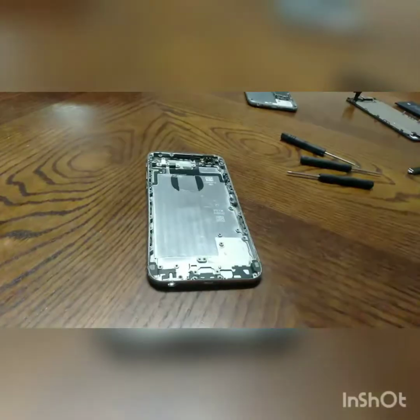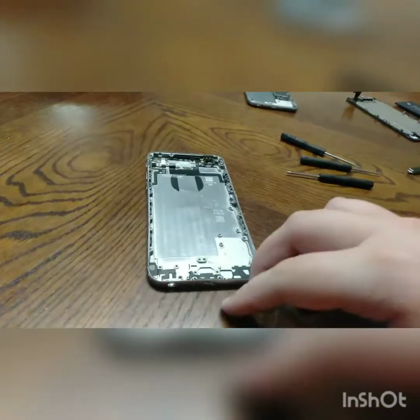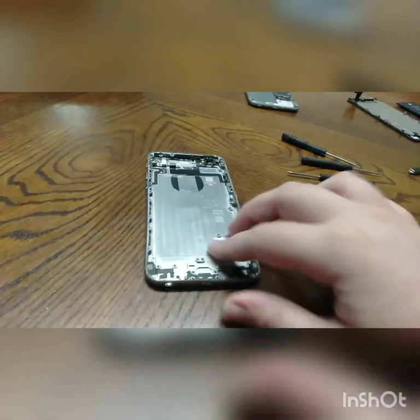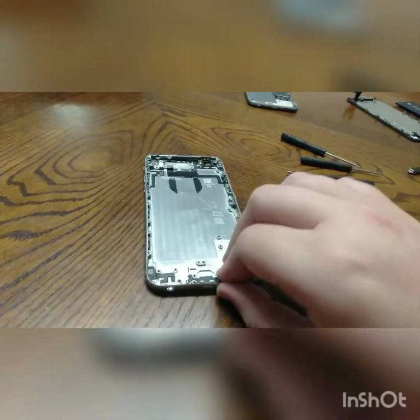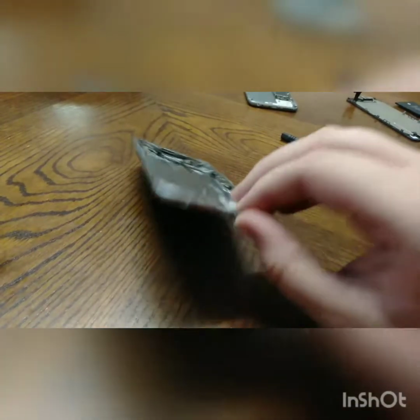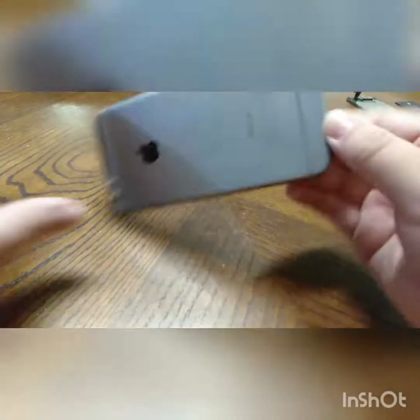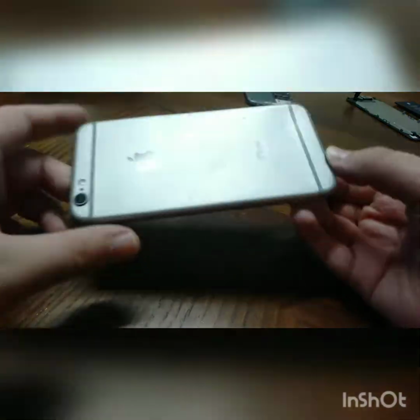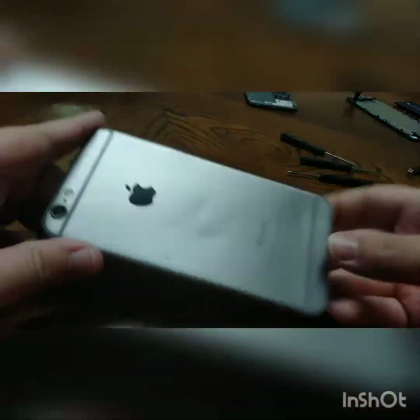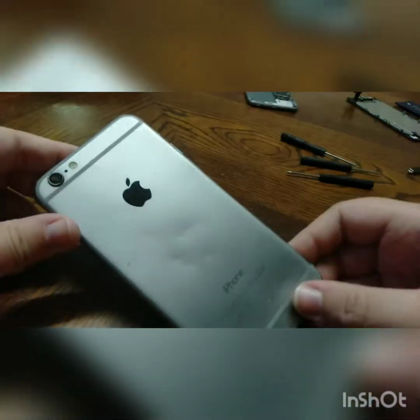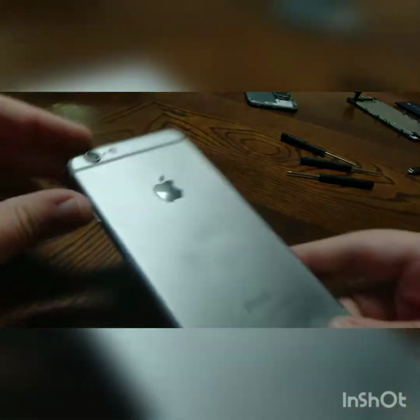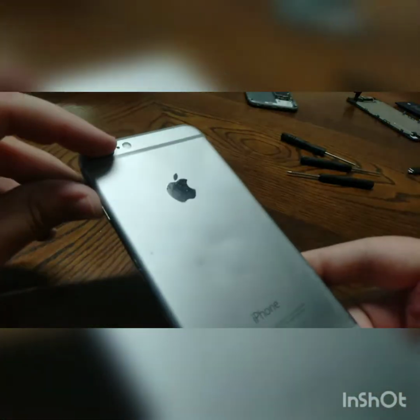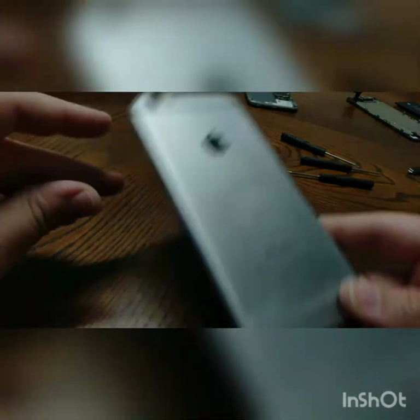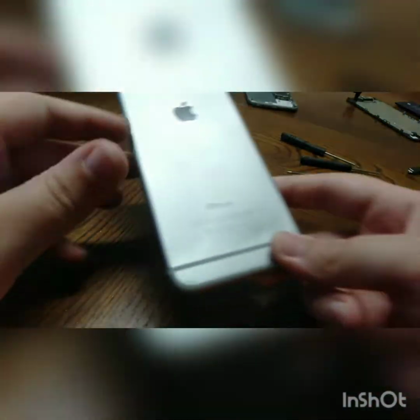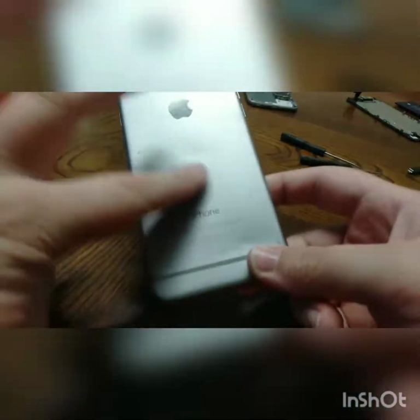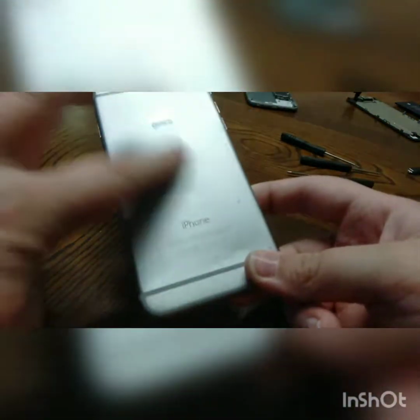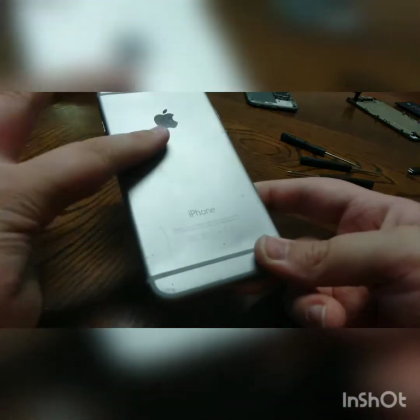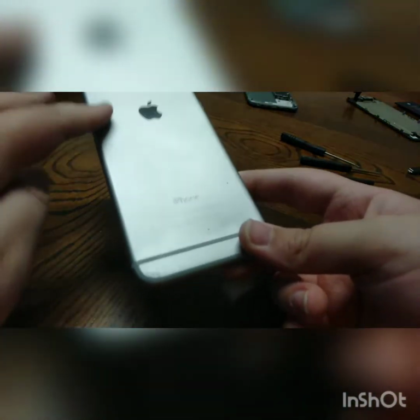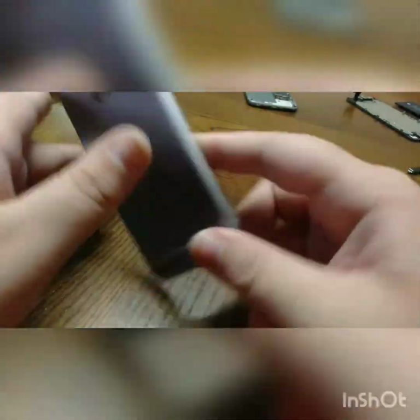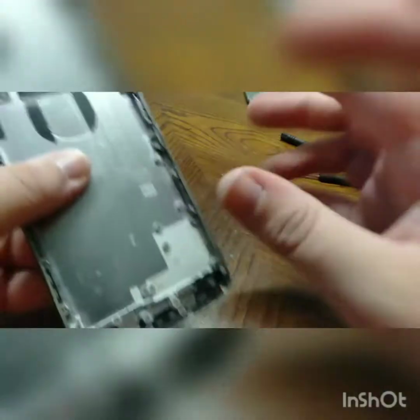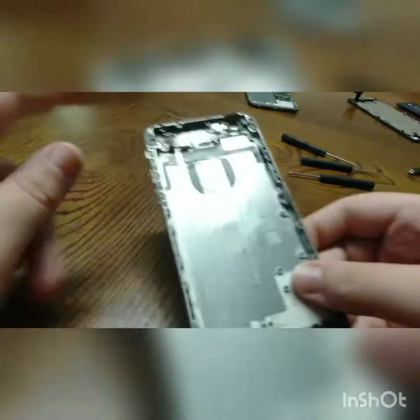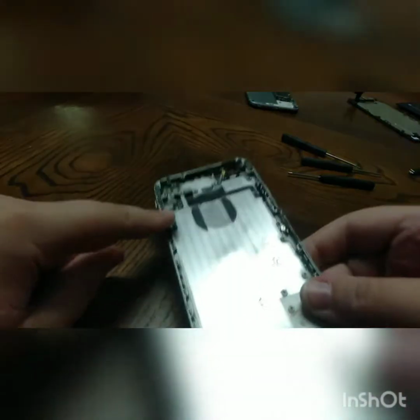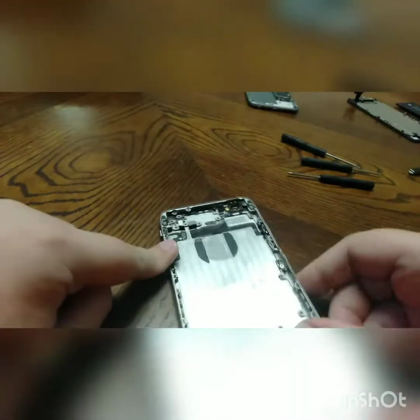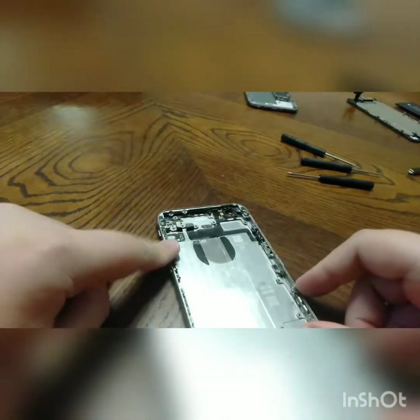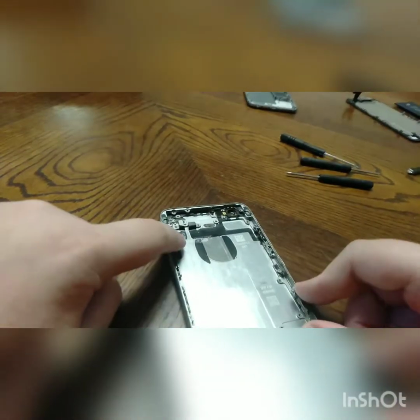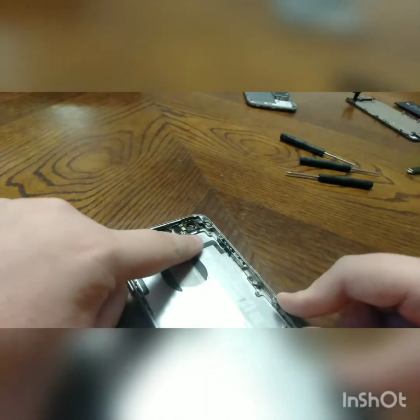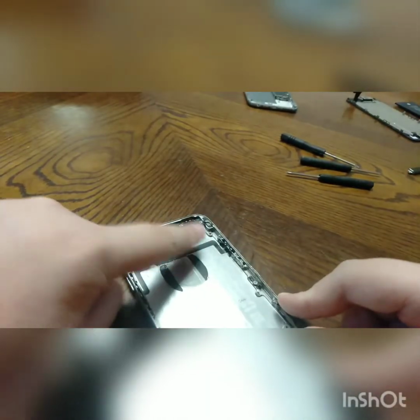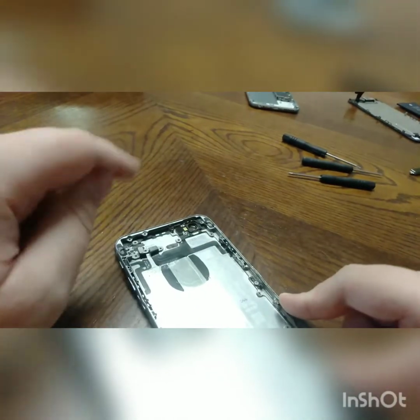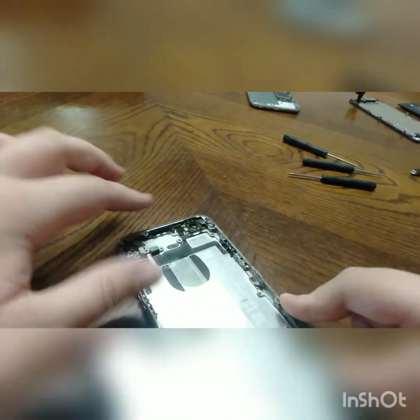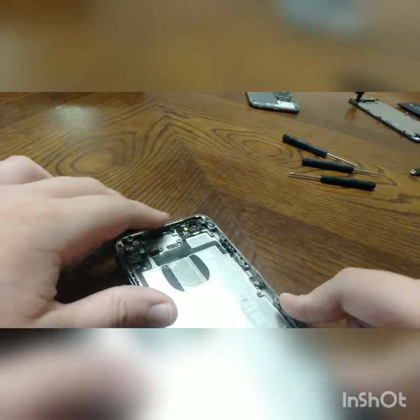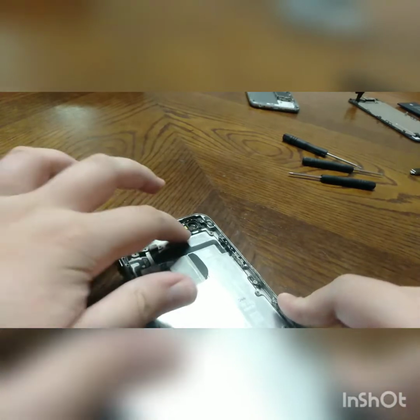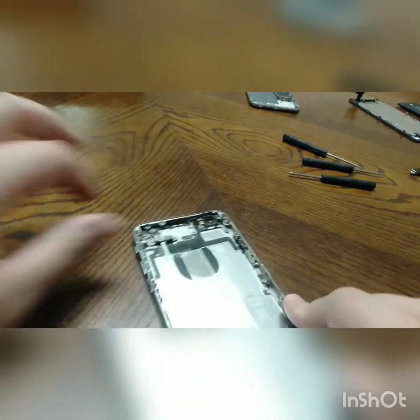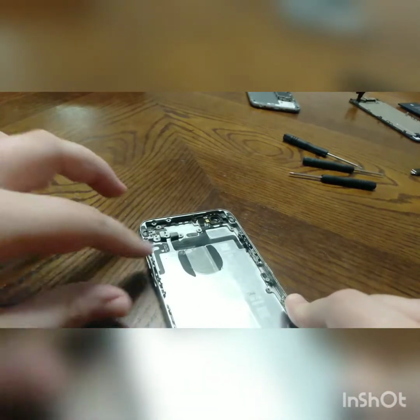So guys here I have an OEM housing. It's a bit beaten up but it has its camera lens and it has a couple of dints. It's got the power button and the volume button flex and the flashlight and stuff.